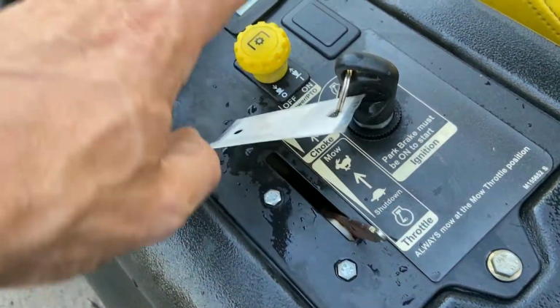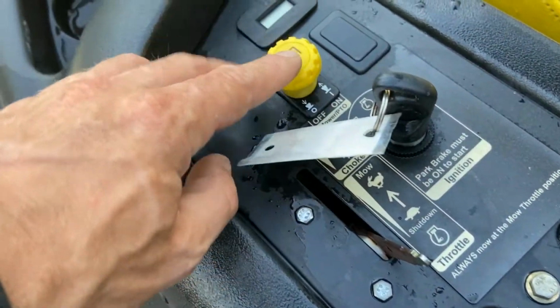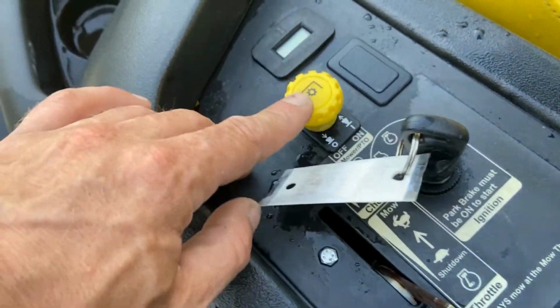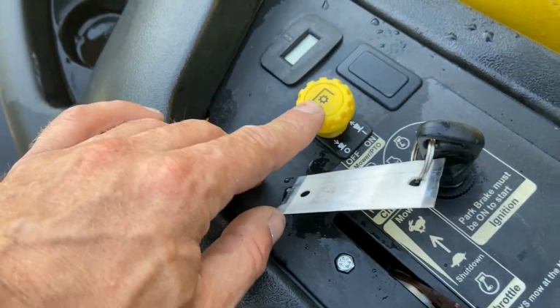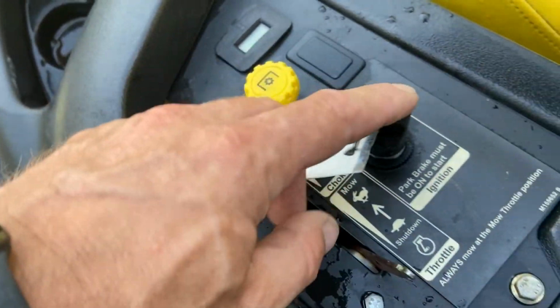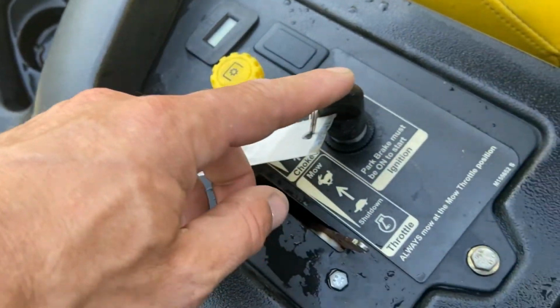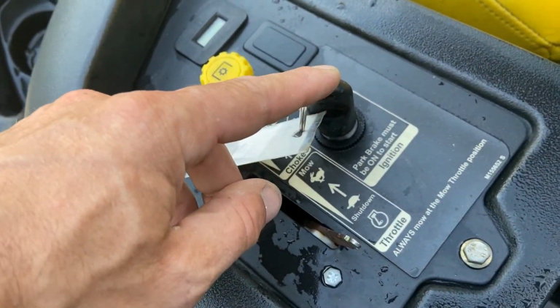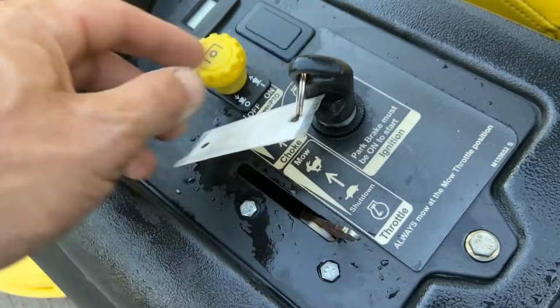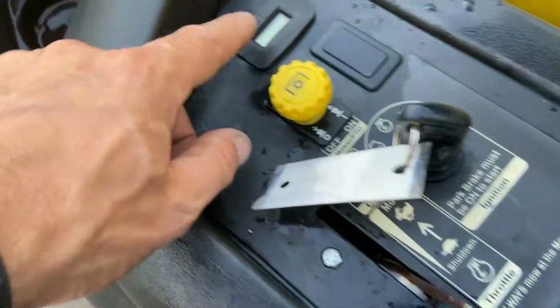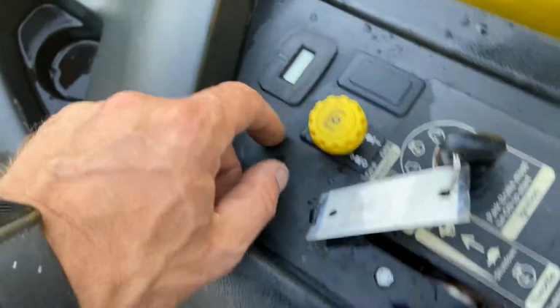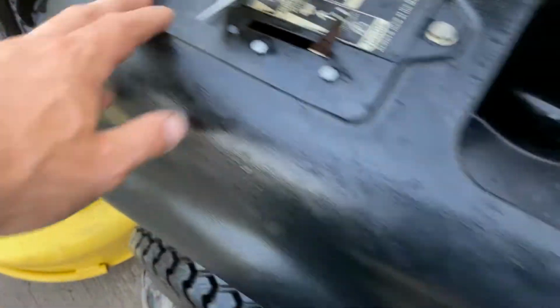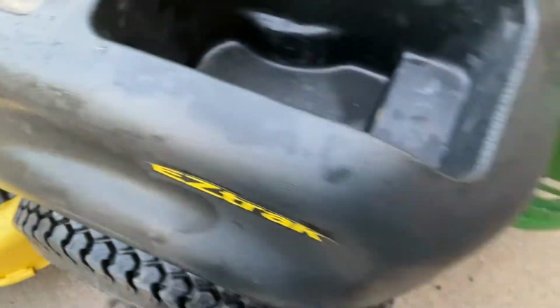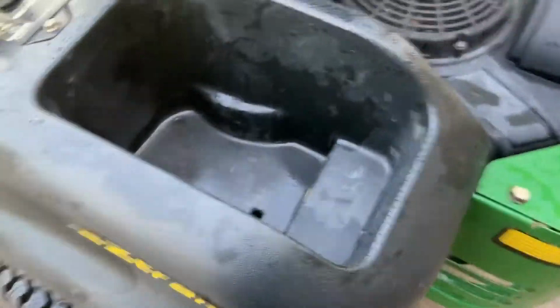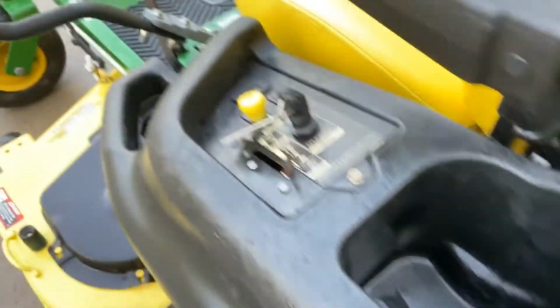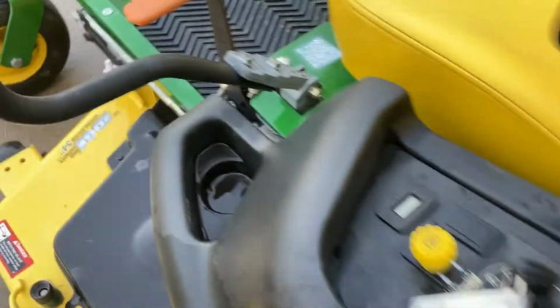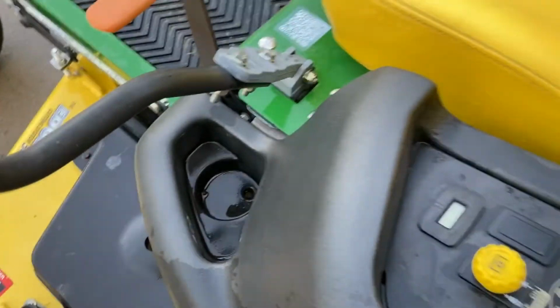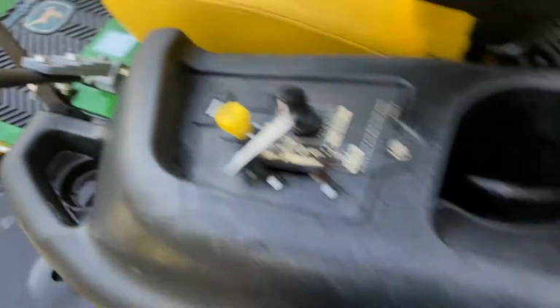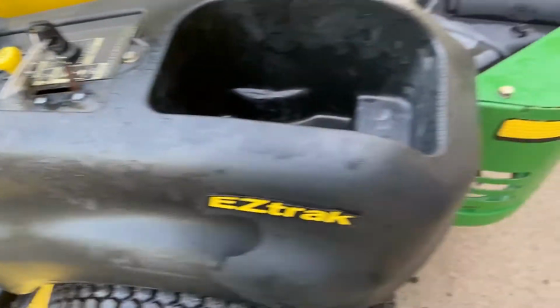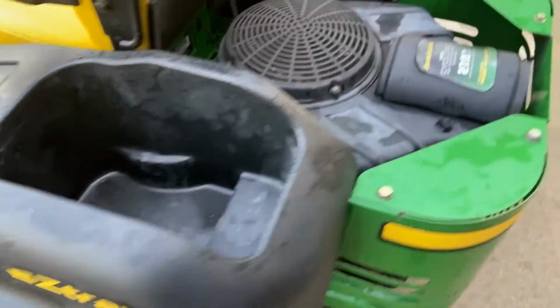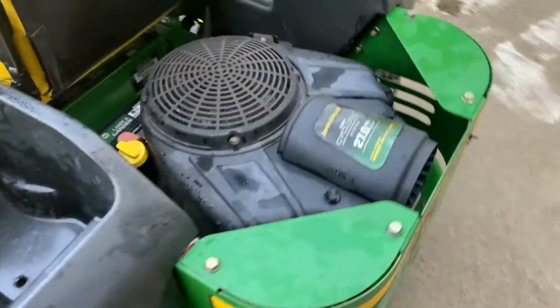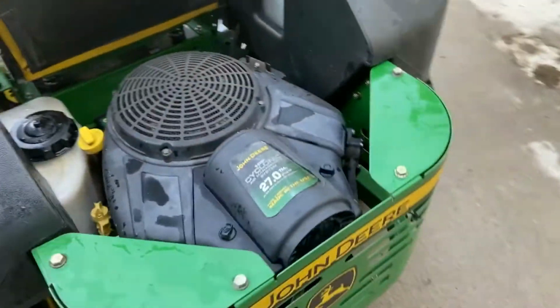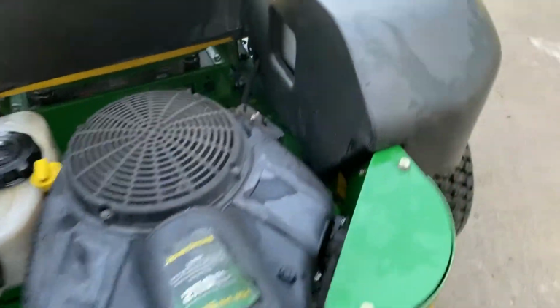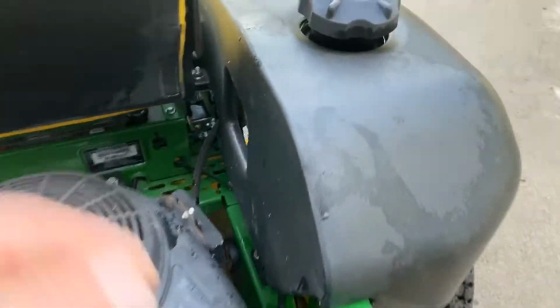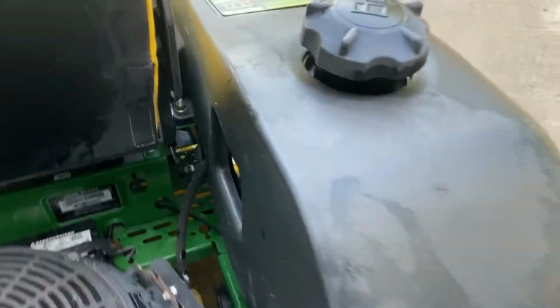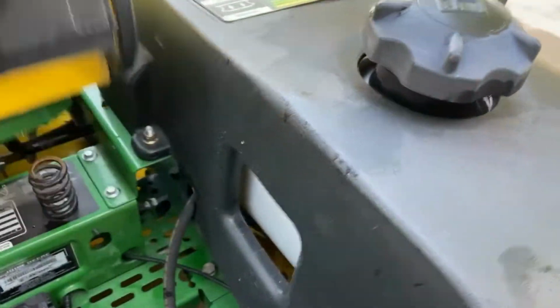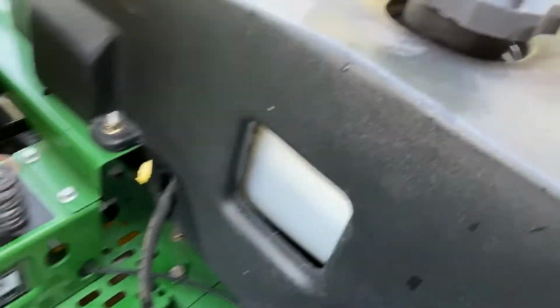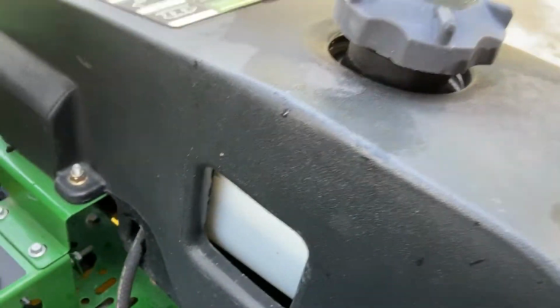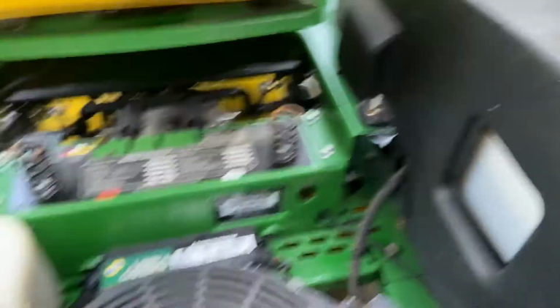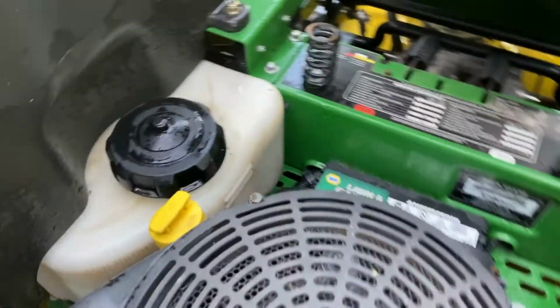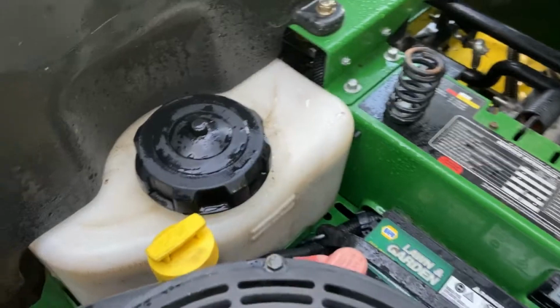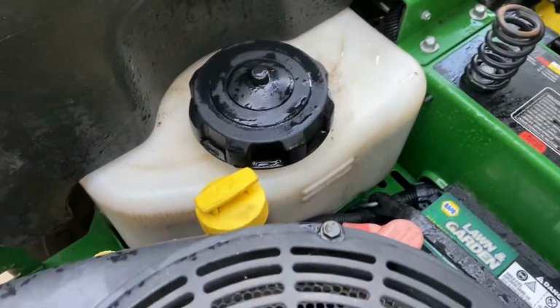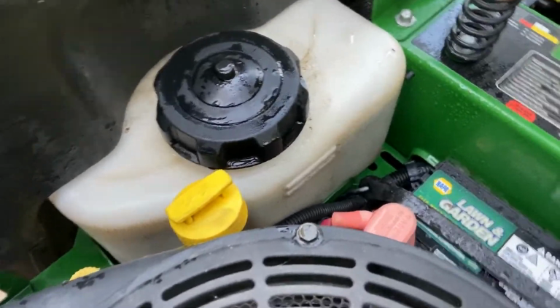This is your PTO engagement, your ignition switch, and hour meter. It has a lot of storage and cup holders, although with a zero turn it's a little bit harder to drive with a beverage. I believe it has a three and a half gallon gas tank on it, and then there's the hydraulic reservoir.